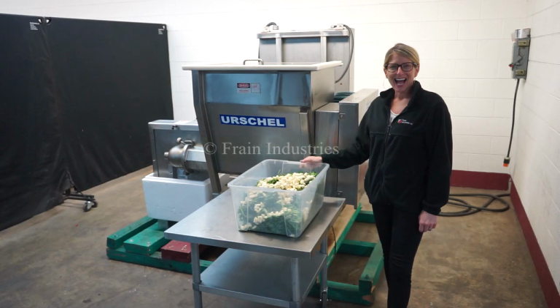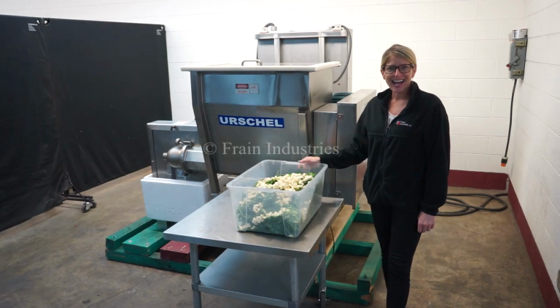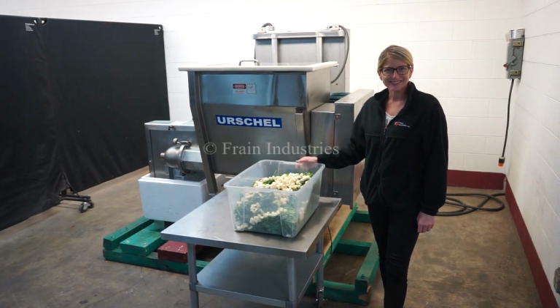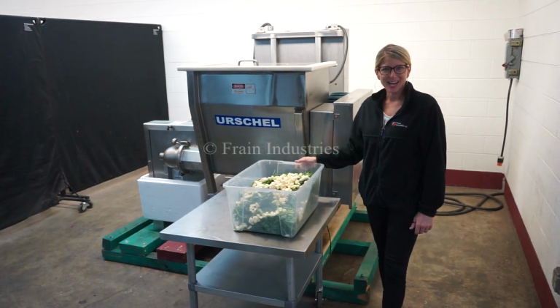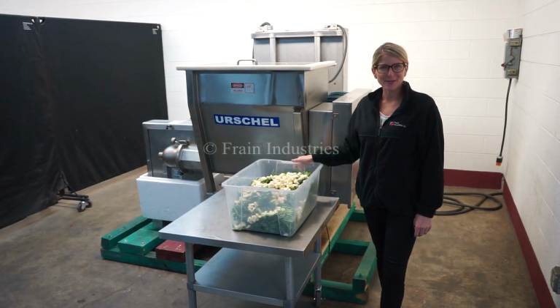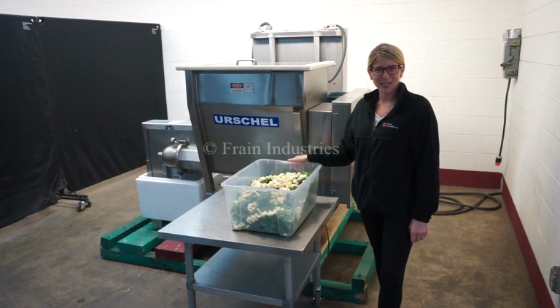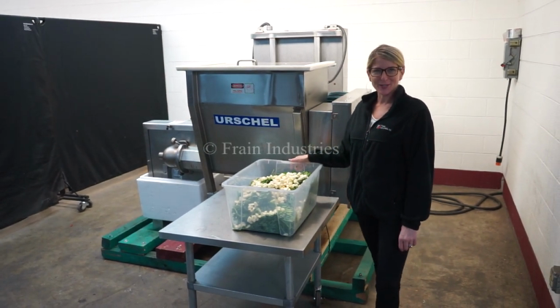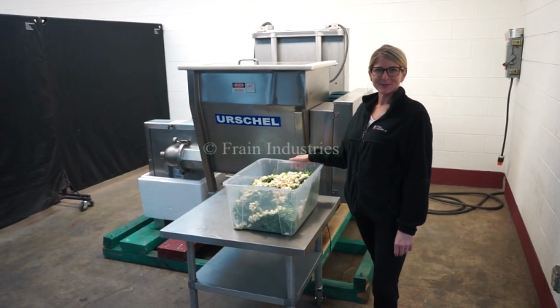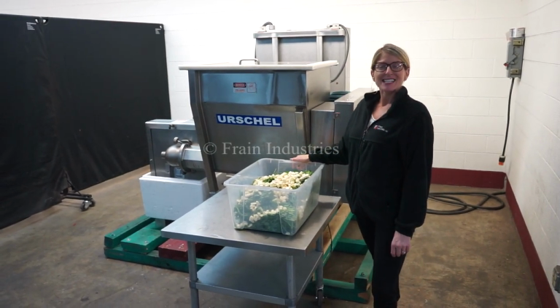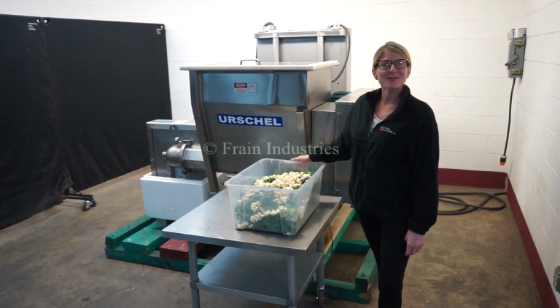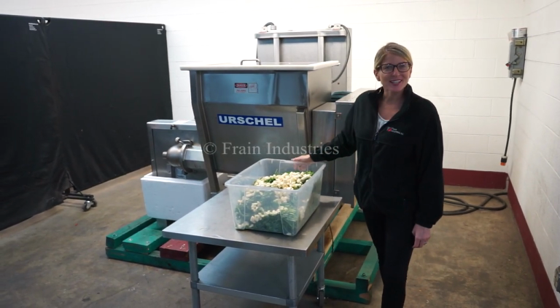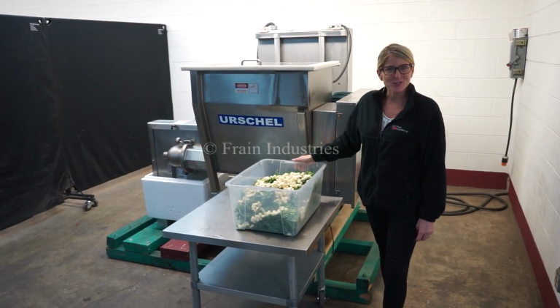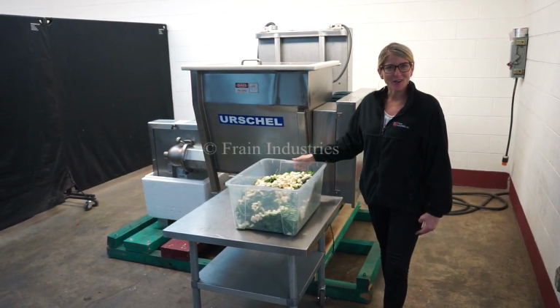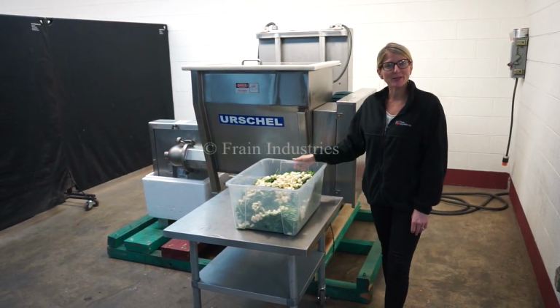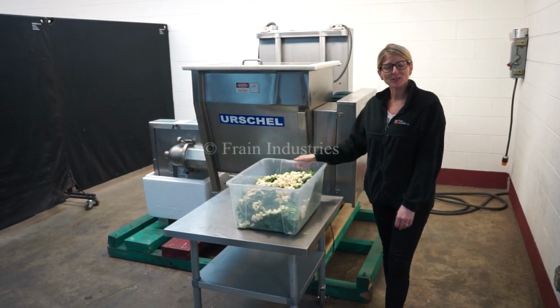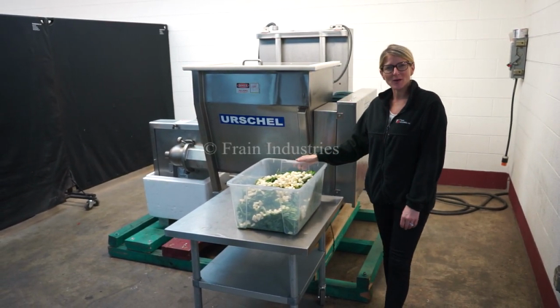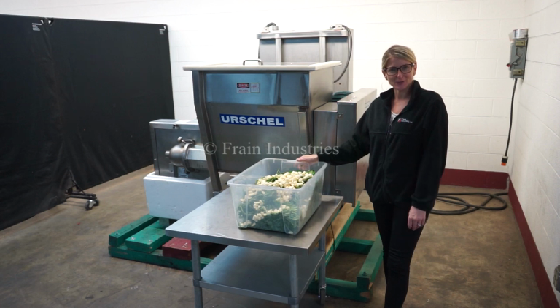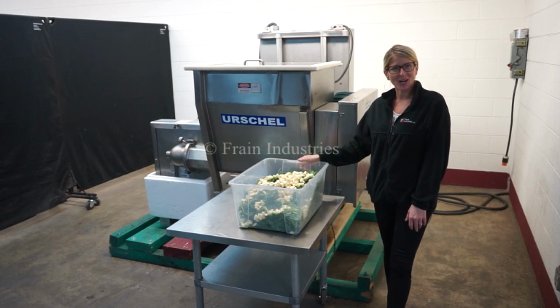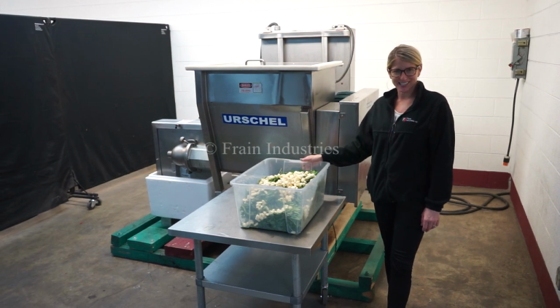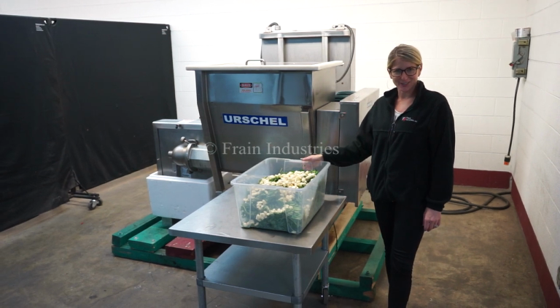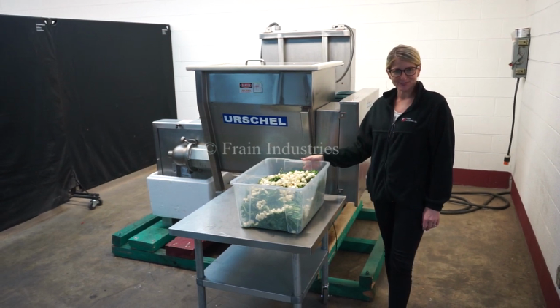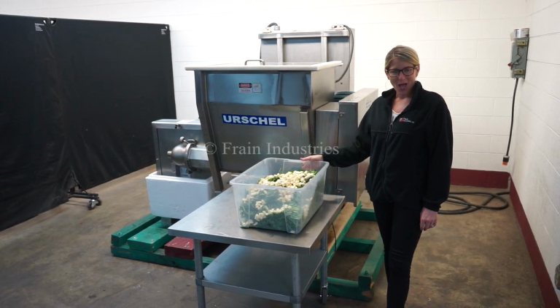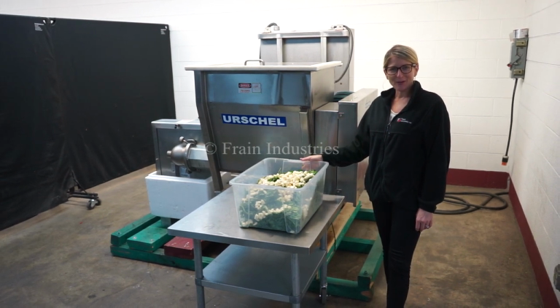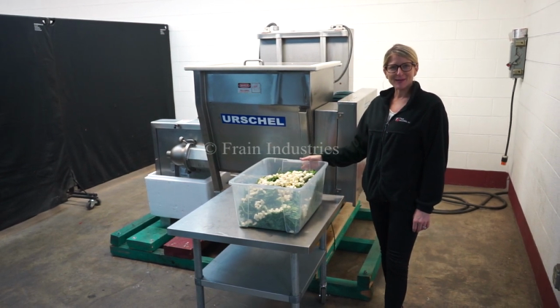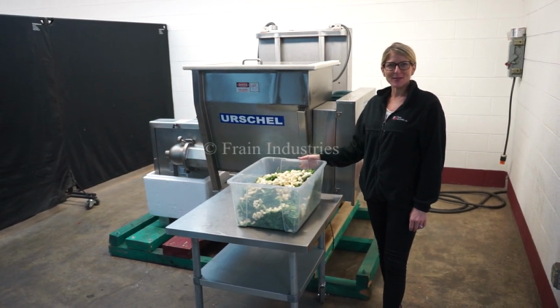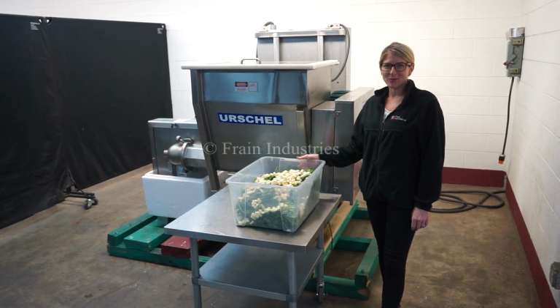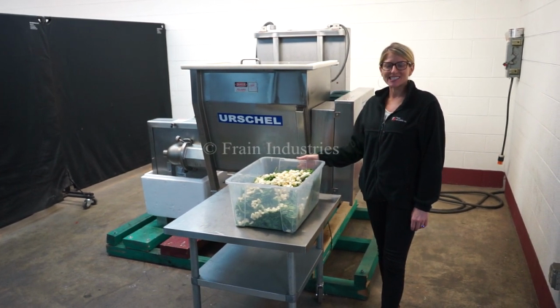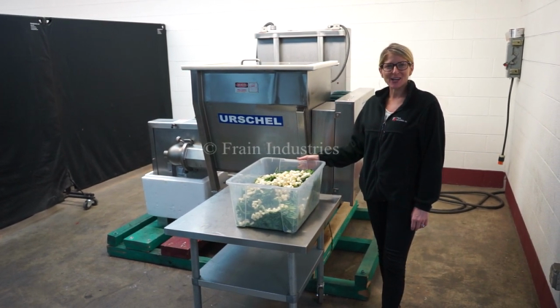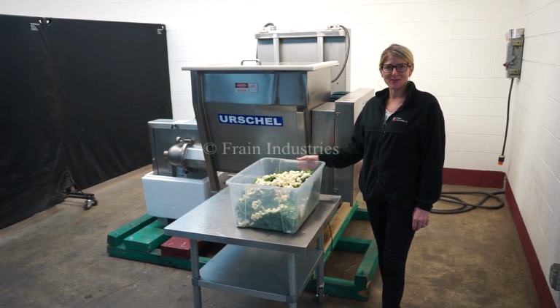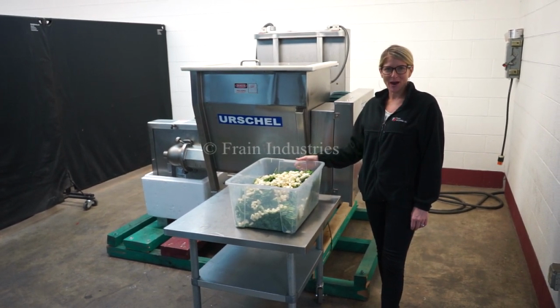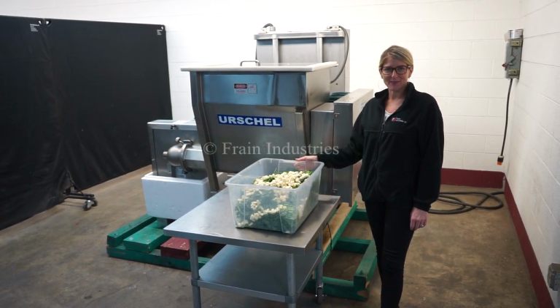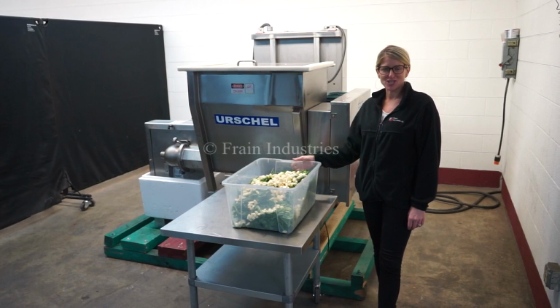Hi, I'm Katie with The Frame Group. Today we're cycling your Urshel Commitrol 2100 Cutter Slicer. We recommend you use the manual in its entirety before powering up the machine.